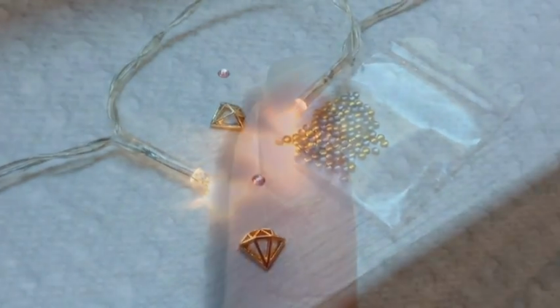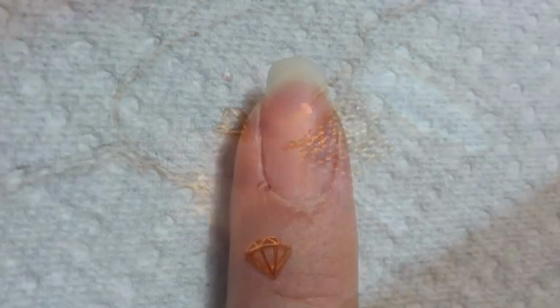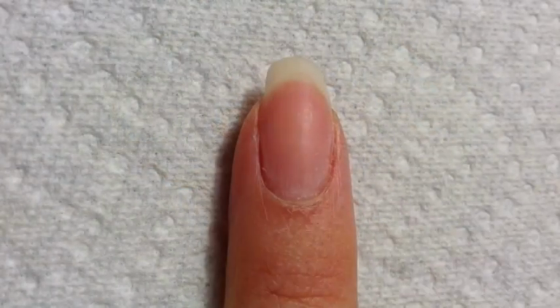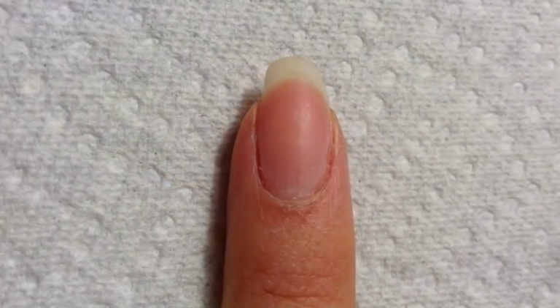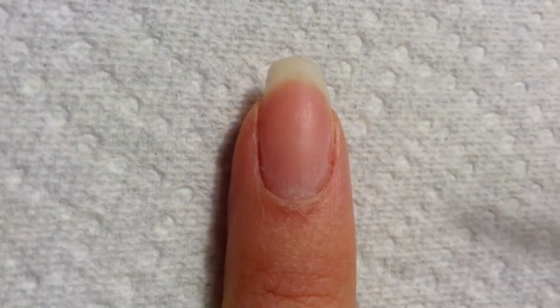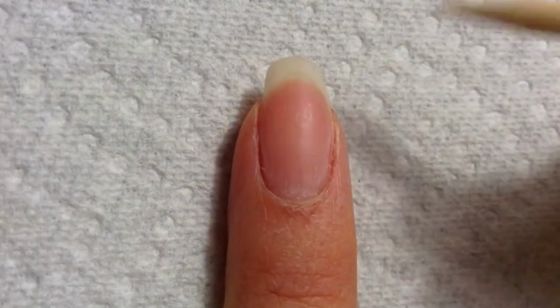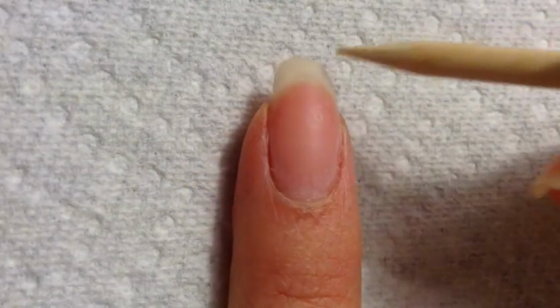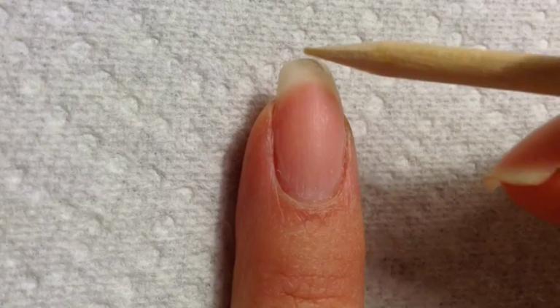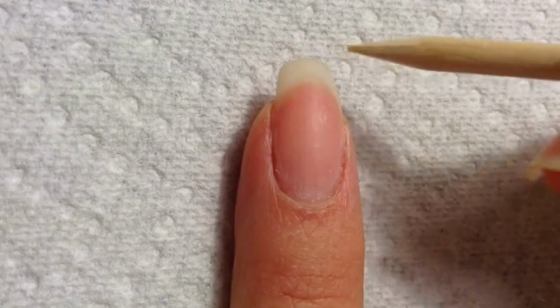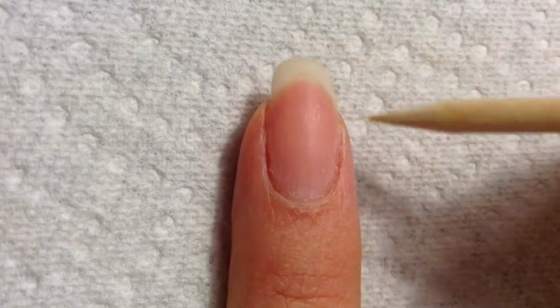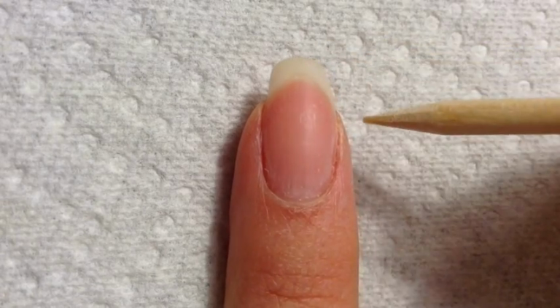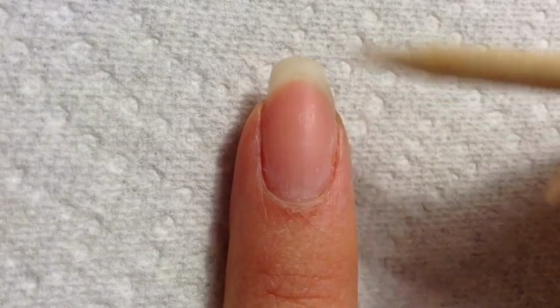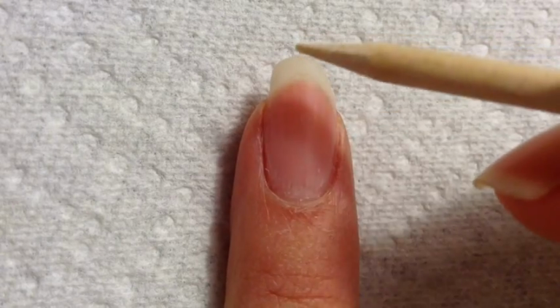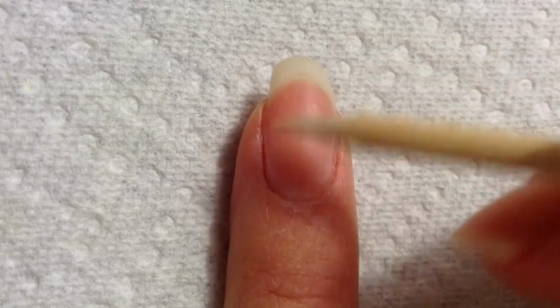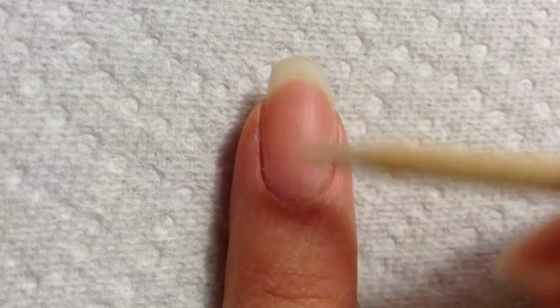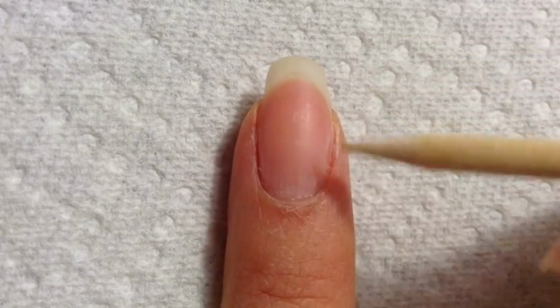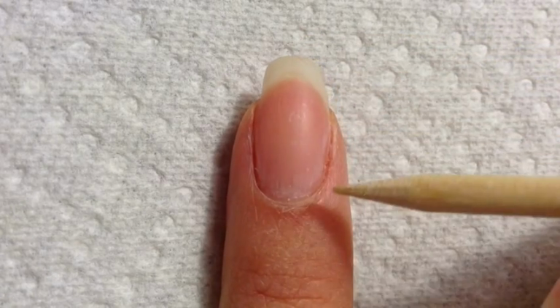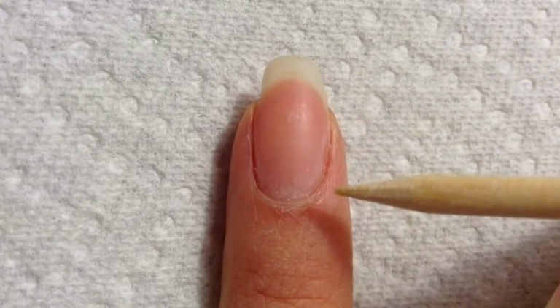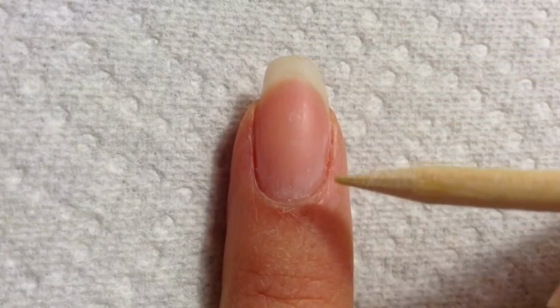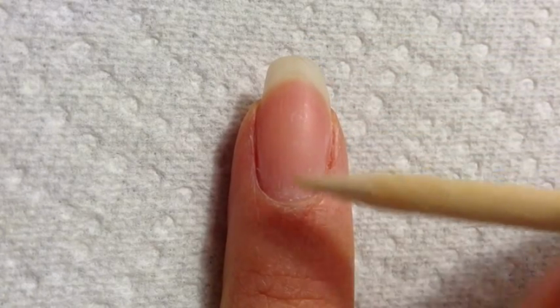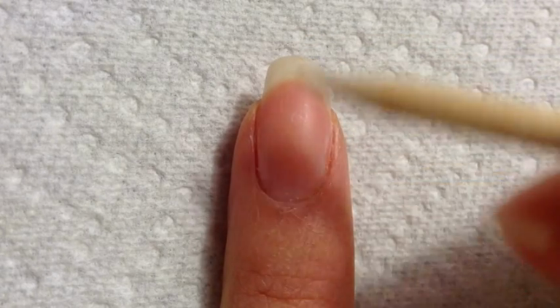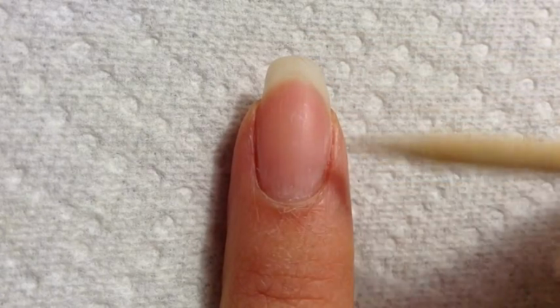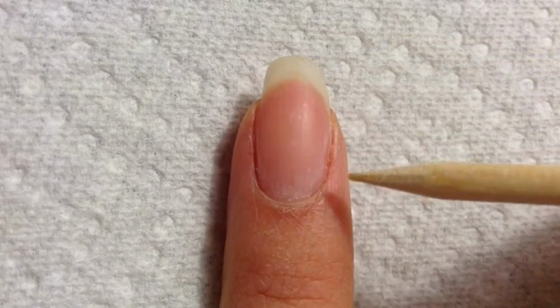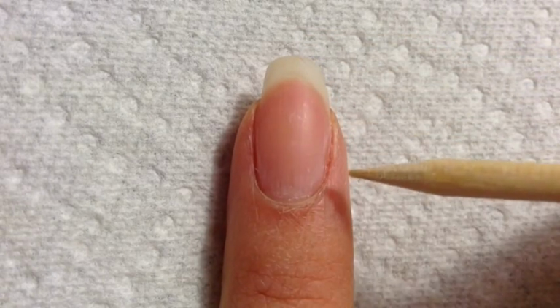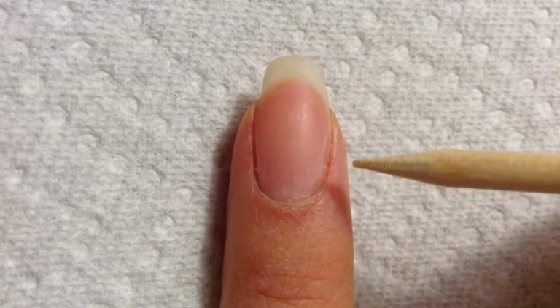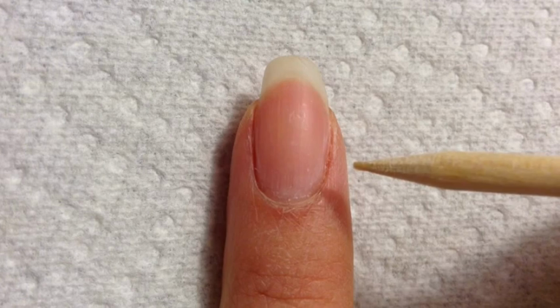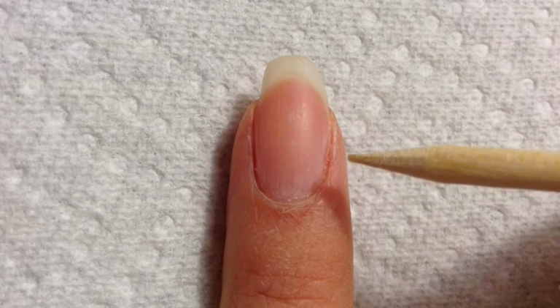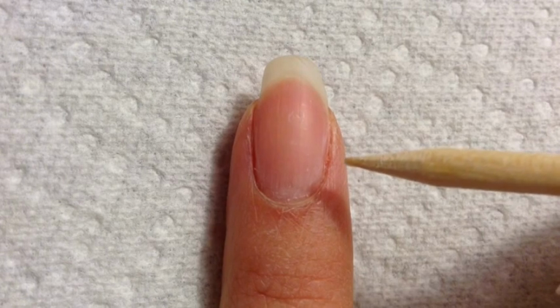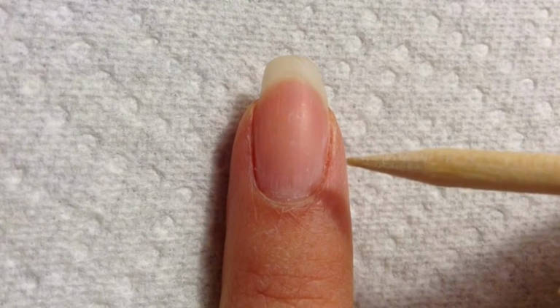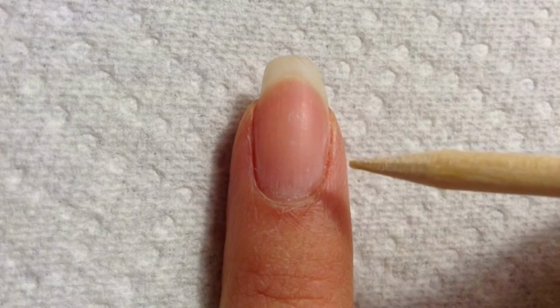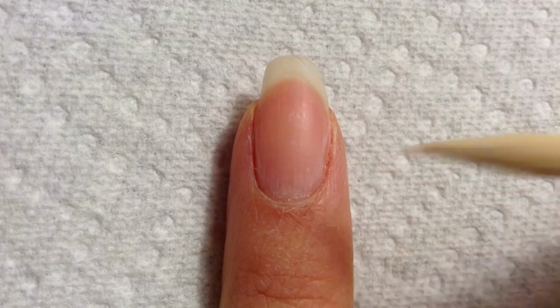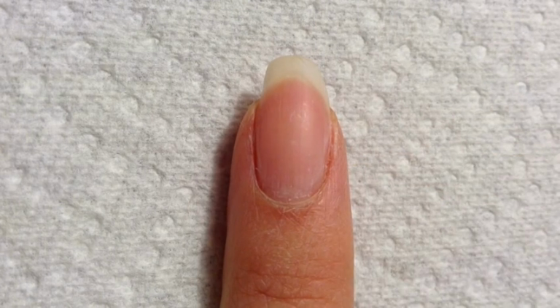I've already prepped my nails by filing and shaping, as well as buffing the surface, and wiping down with some acetone to prep my nails for the gel nail polish.